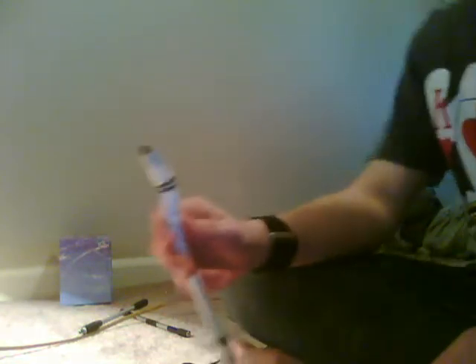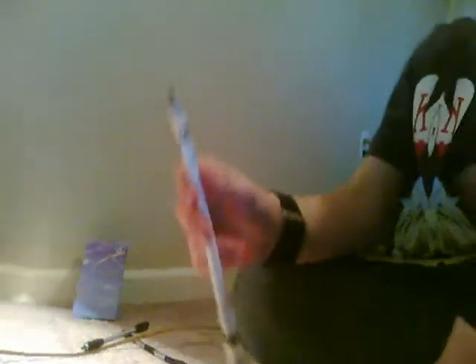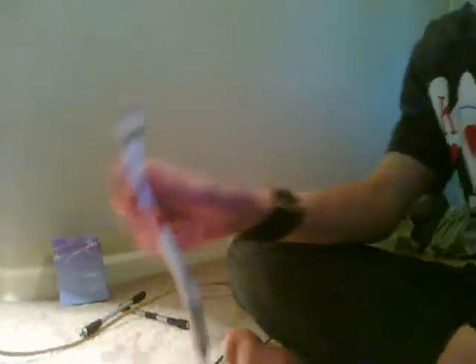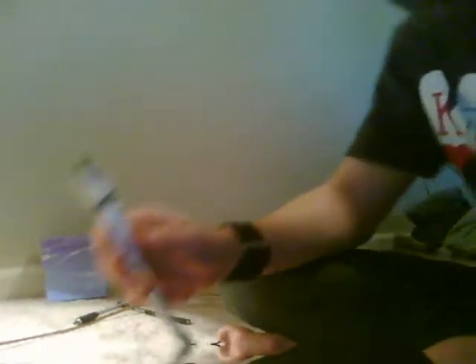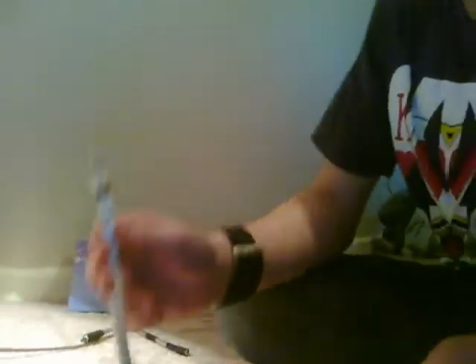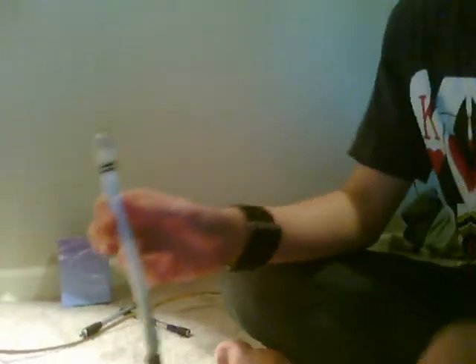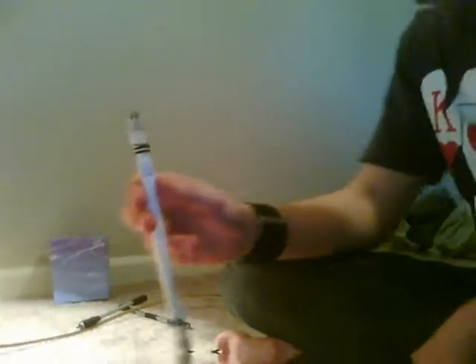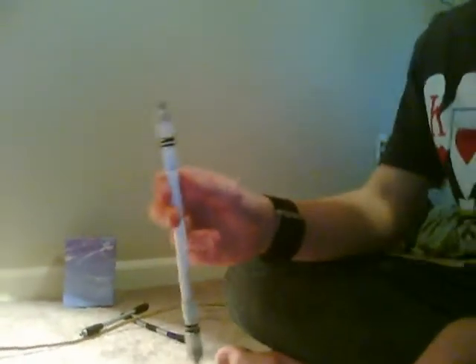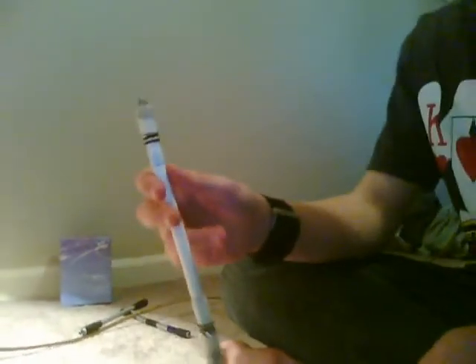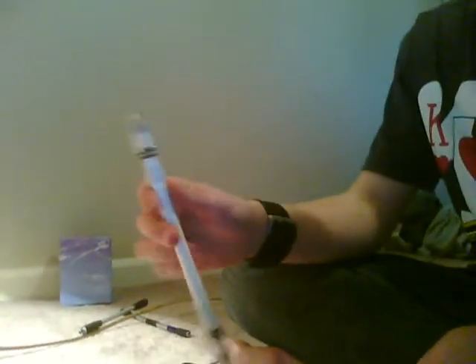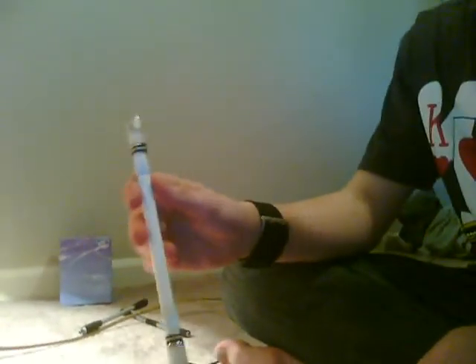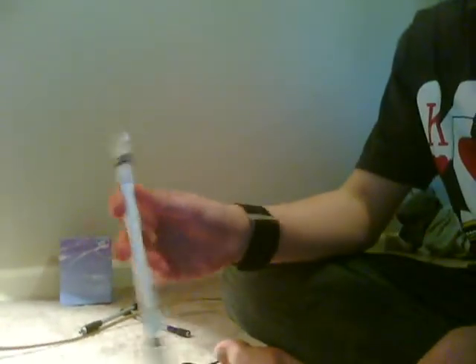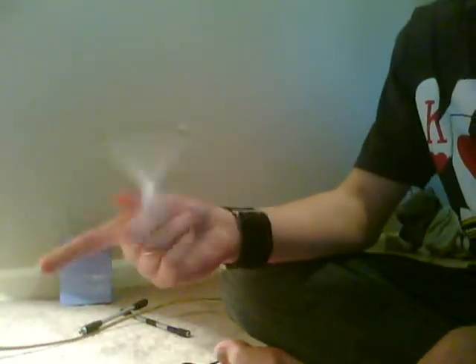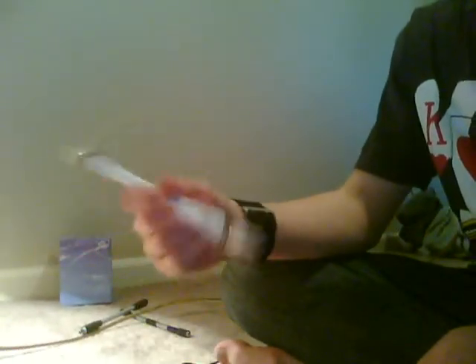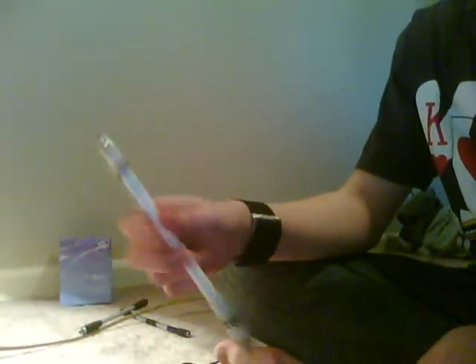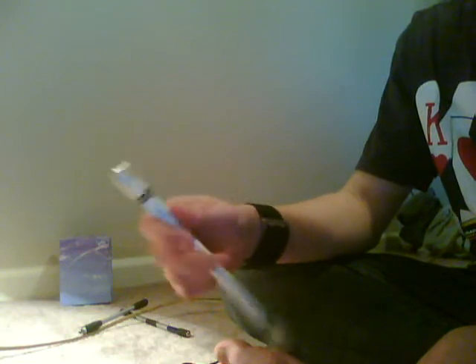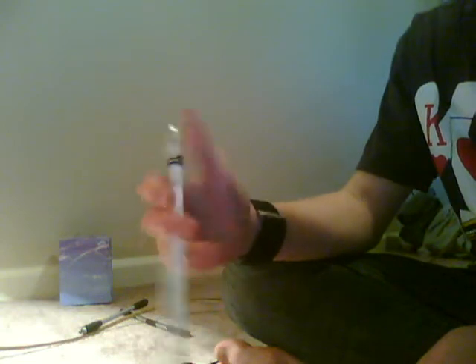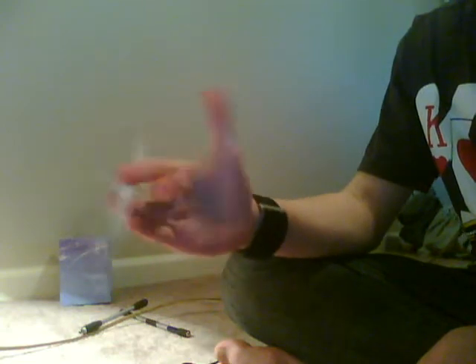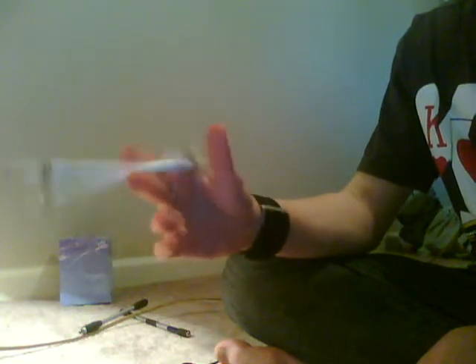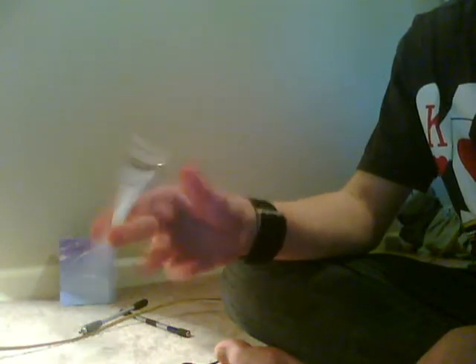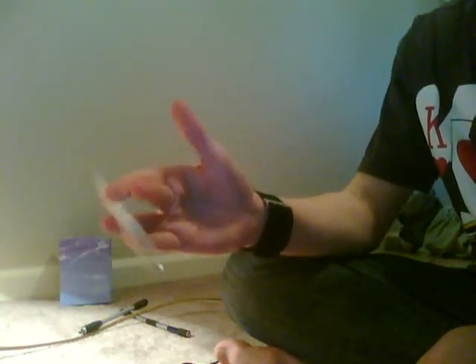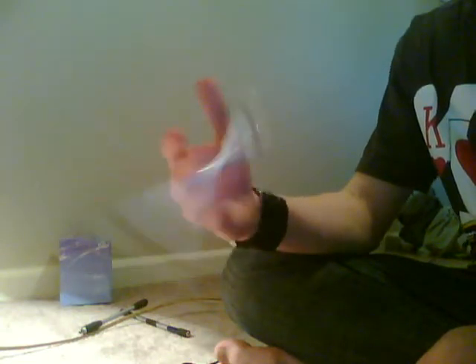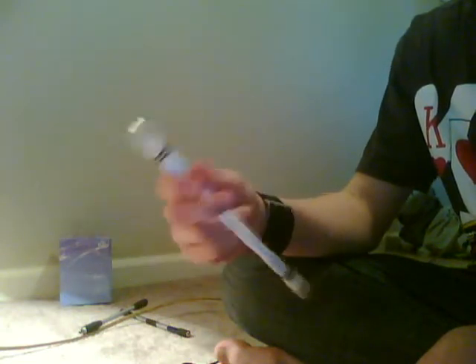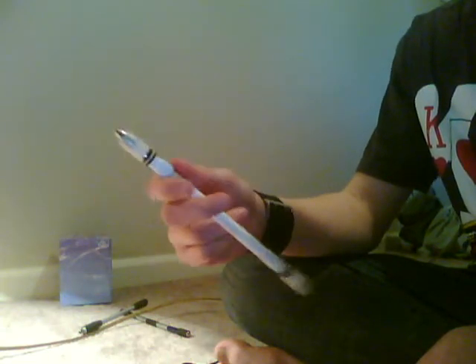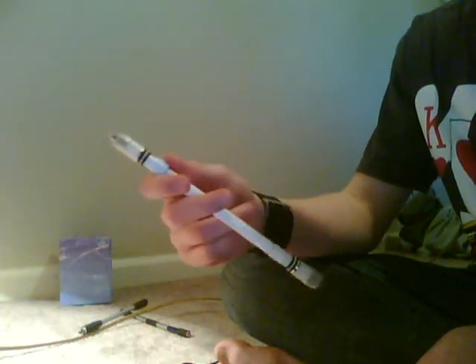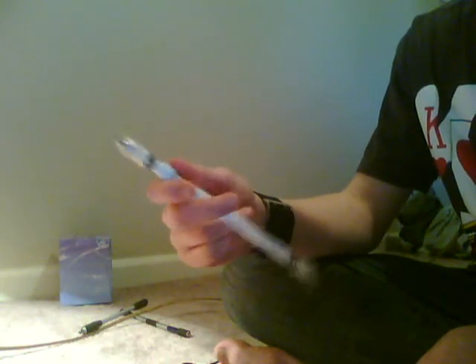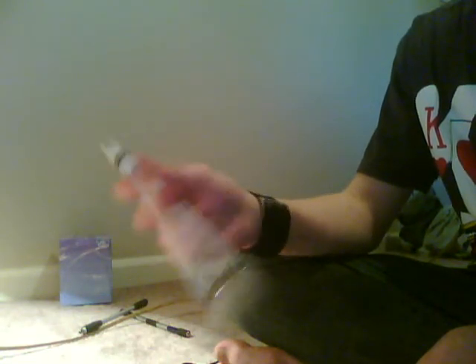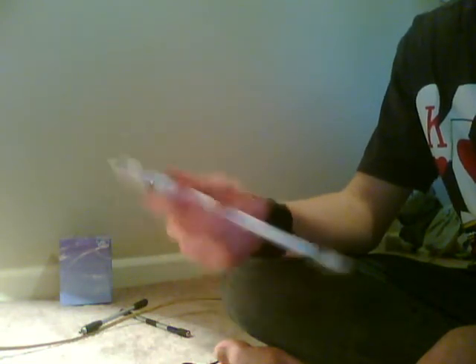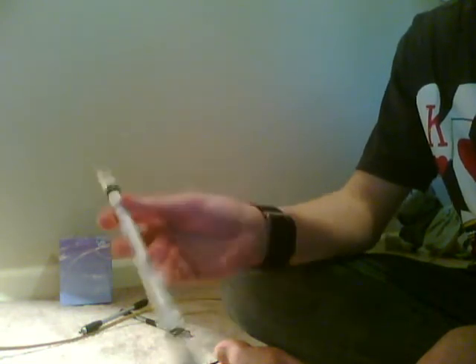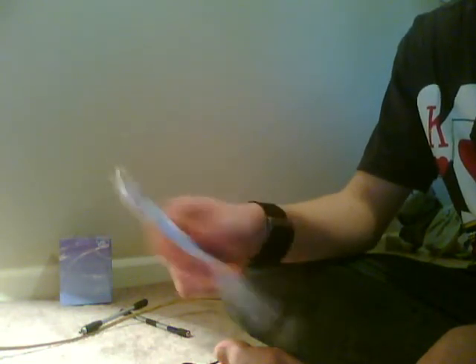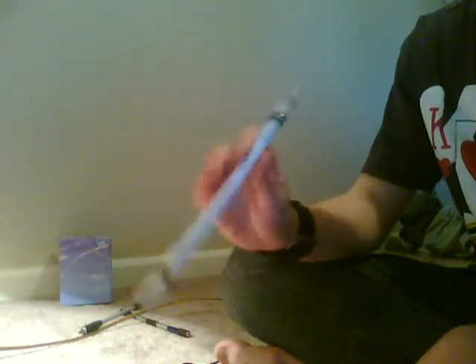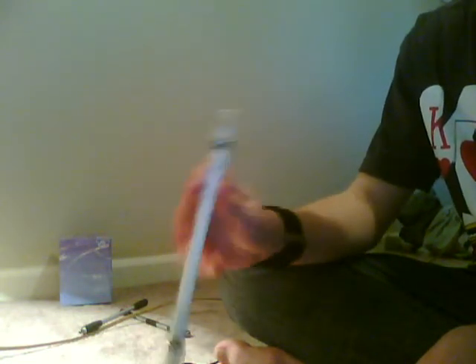Here is the tutorial for the thumb around, one of the four basic fundamentals for pen spinning.